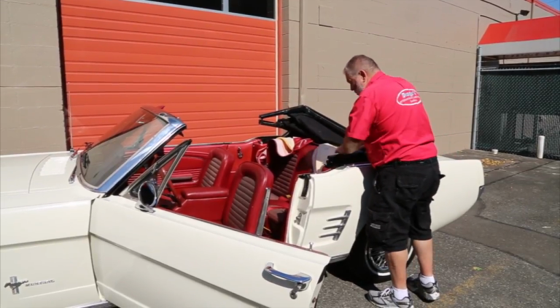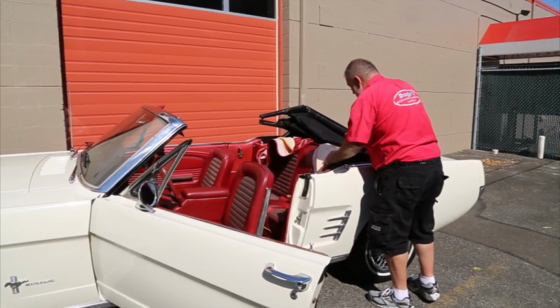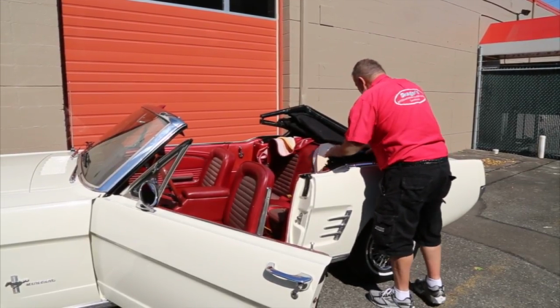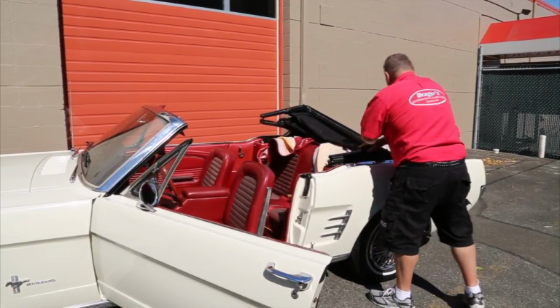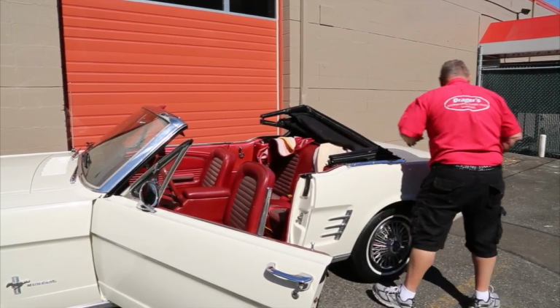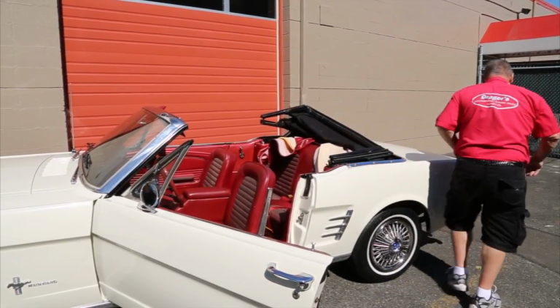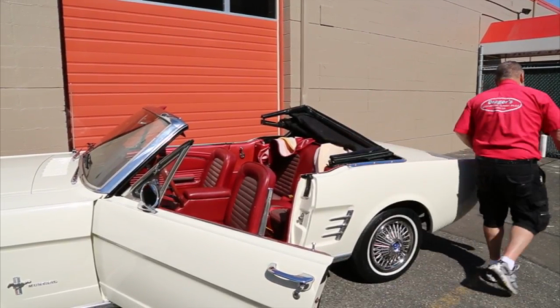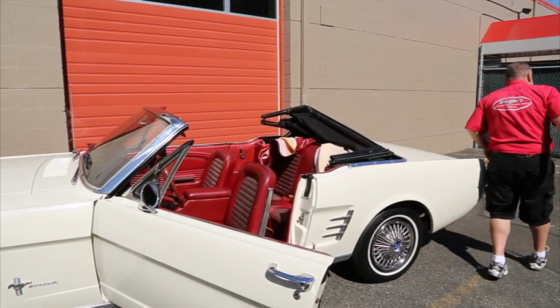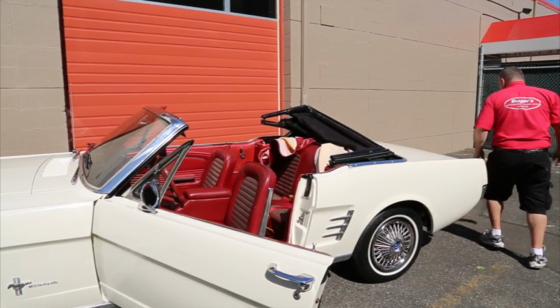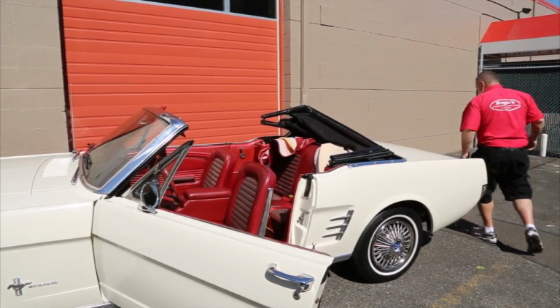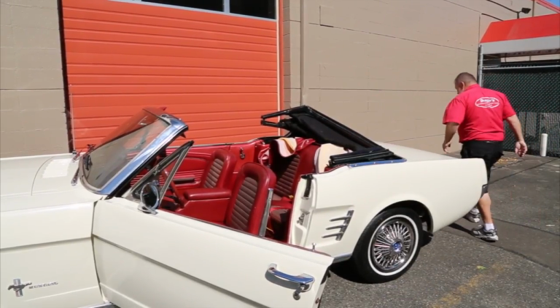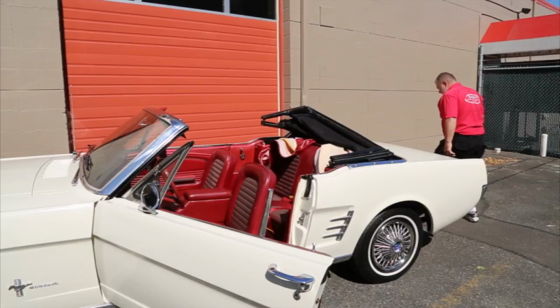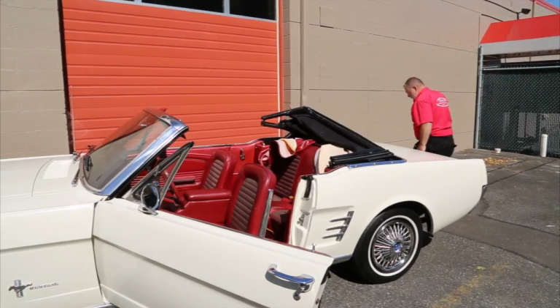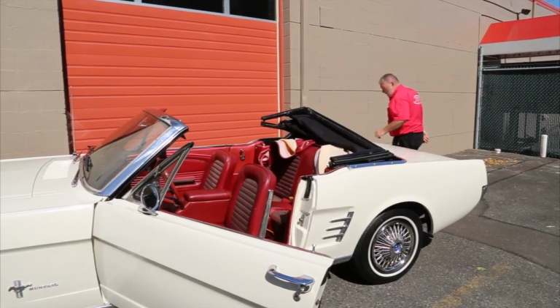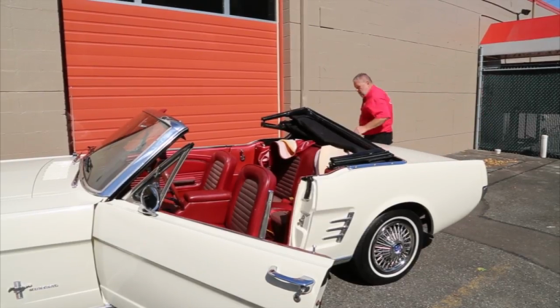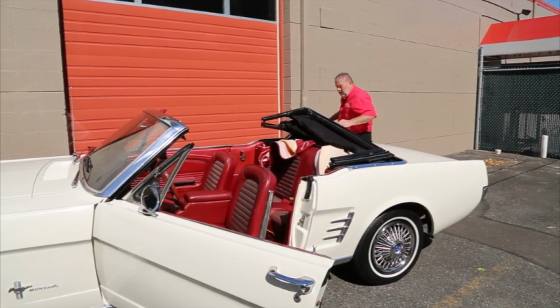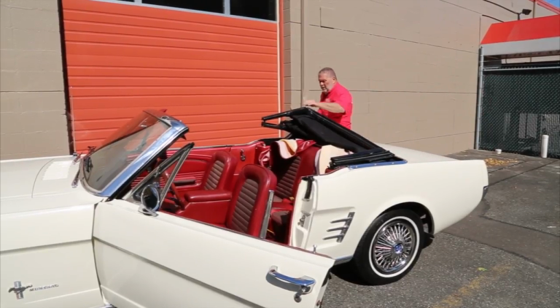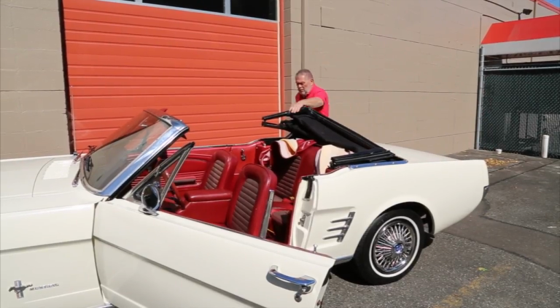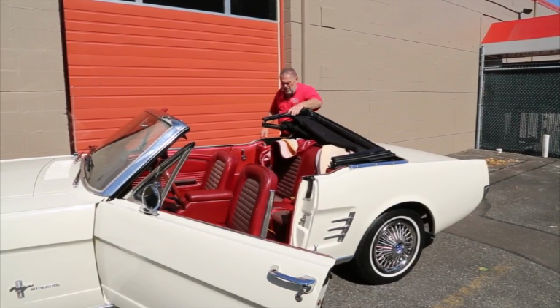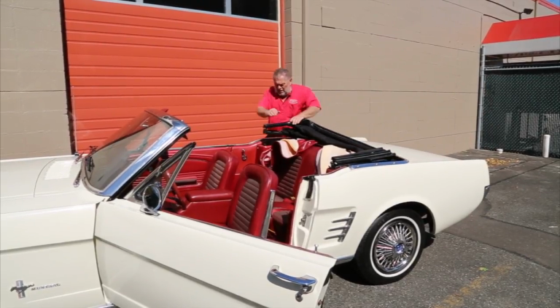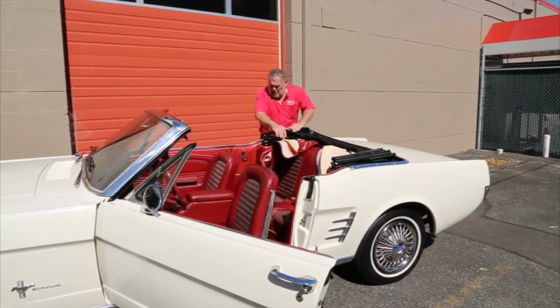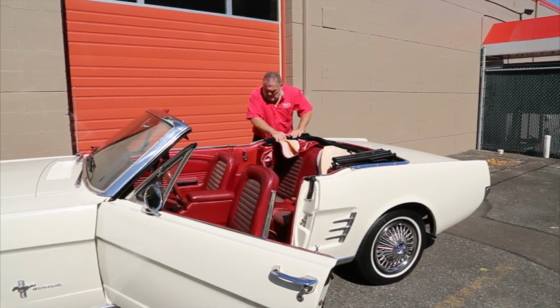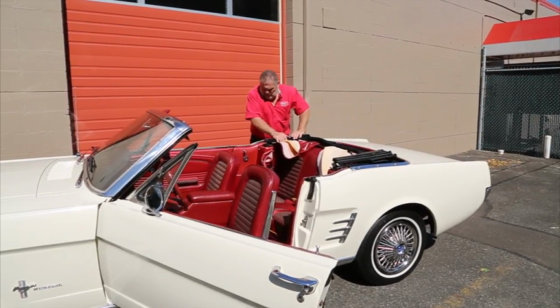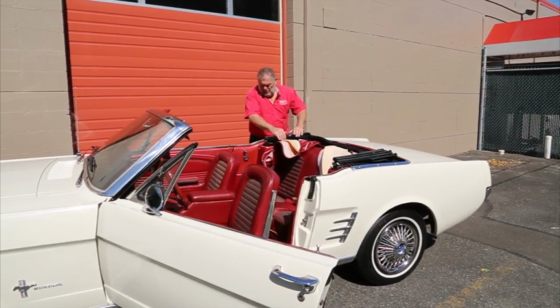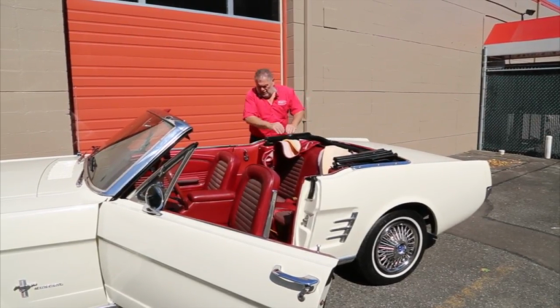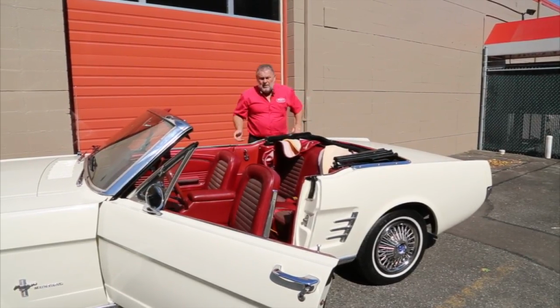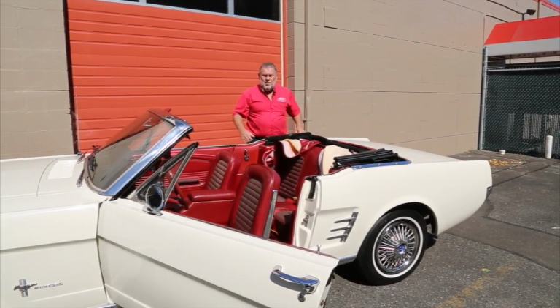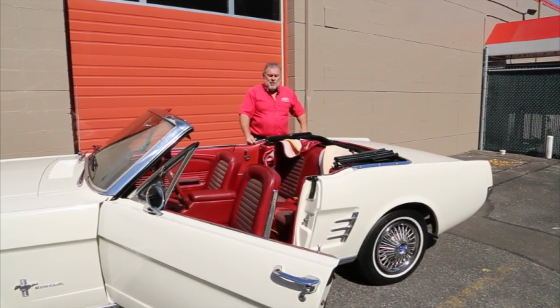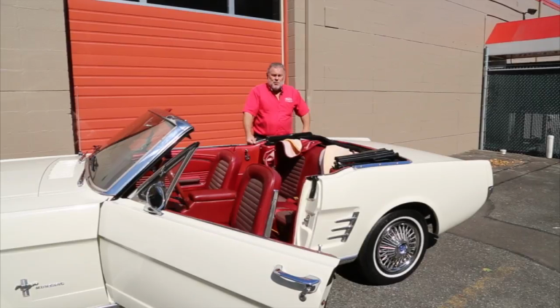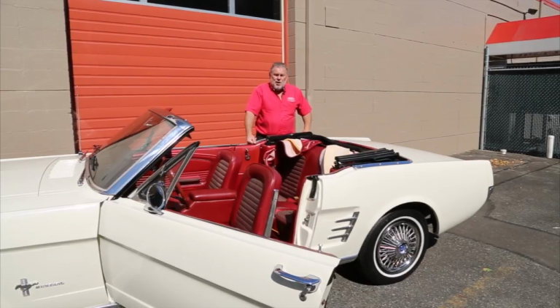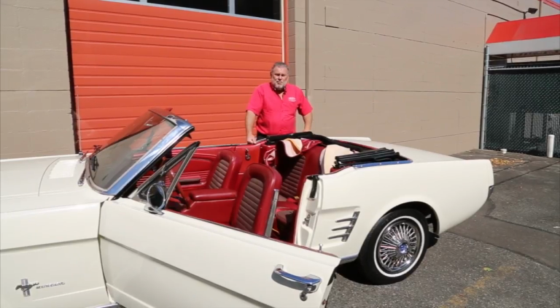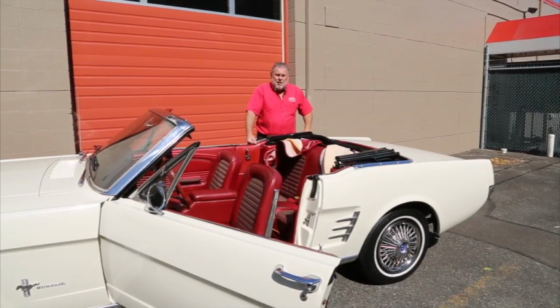Just push that down, do the latches, push this side down, and there you go. That's putting the top up and down.